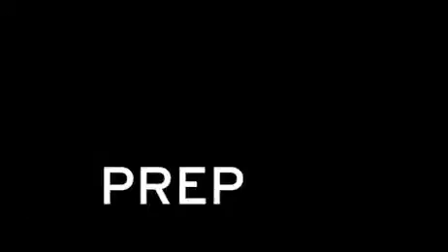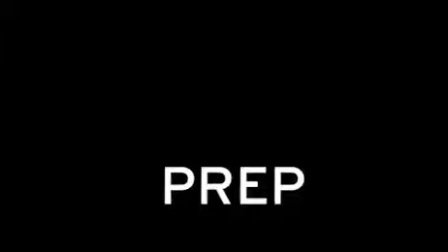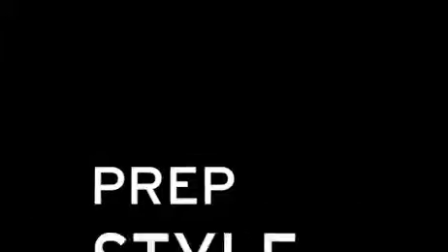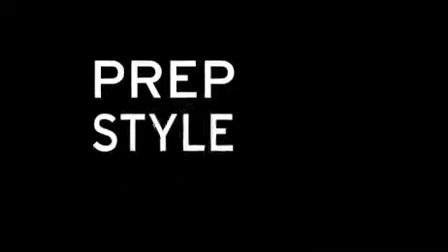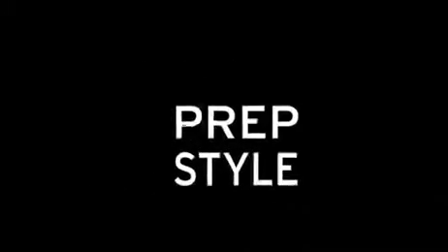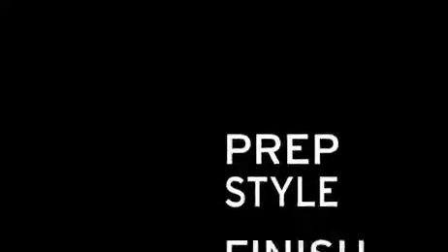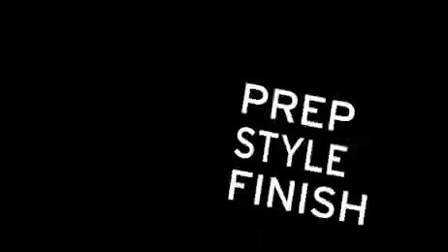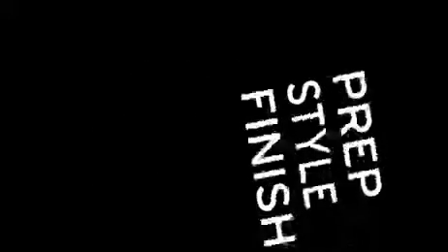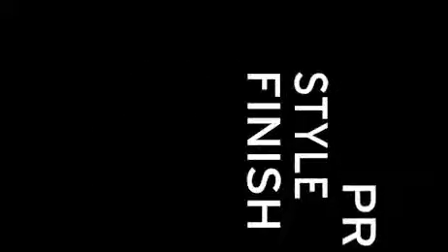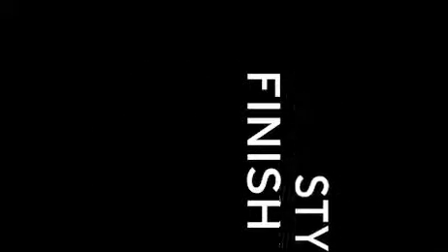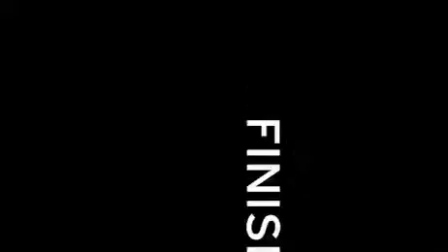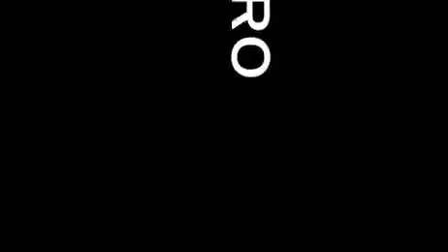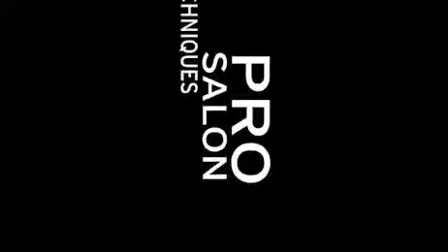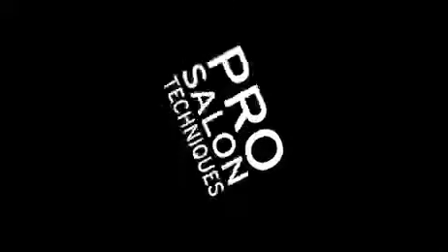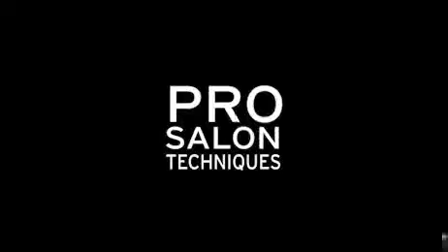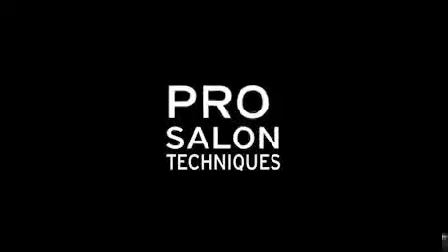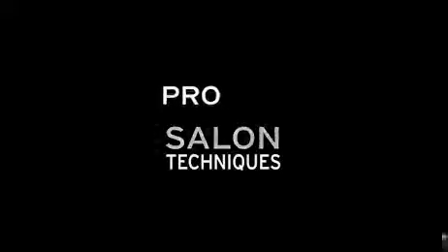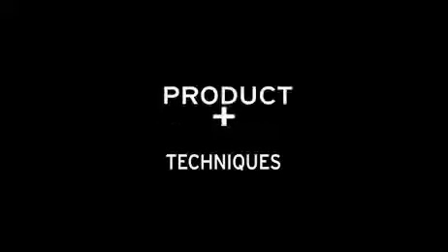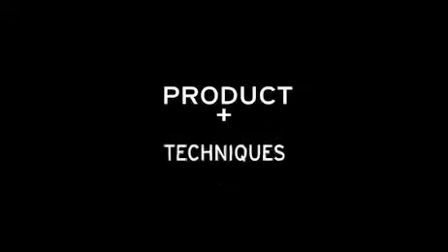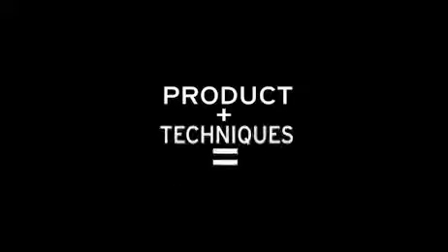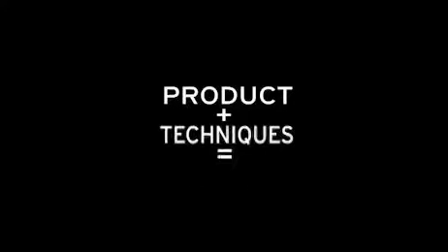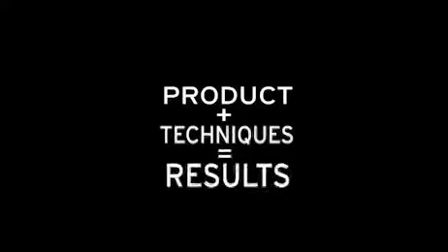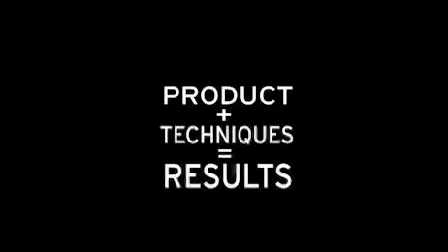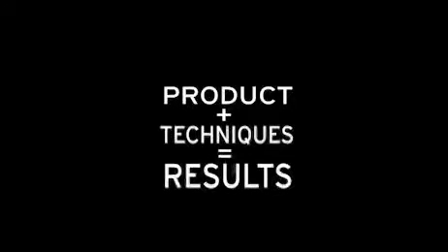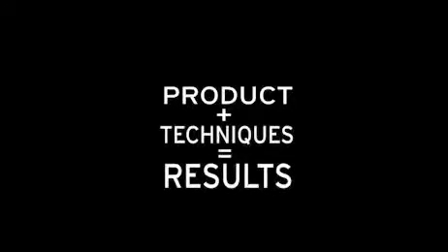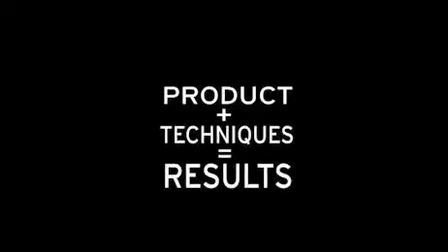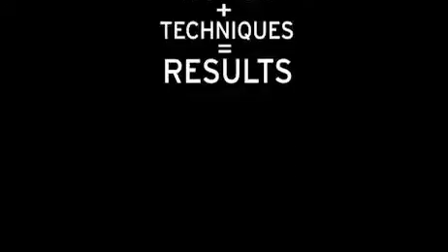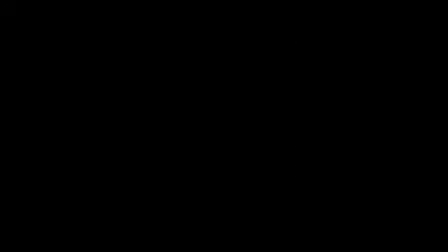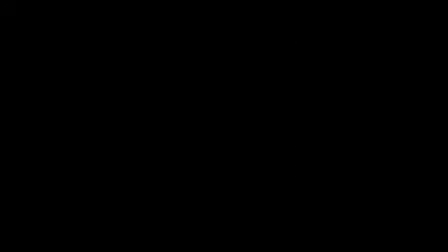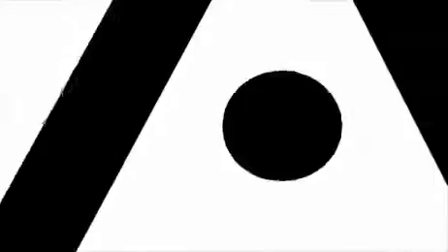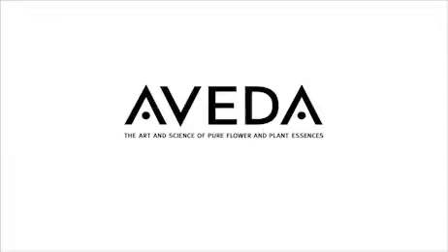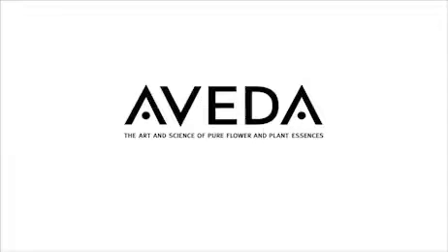Prep. Style. Finish. Product plus technique gets results. Aveda.